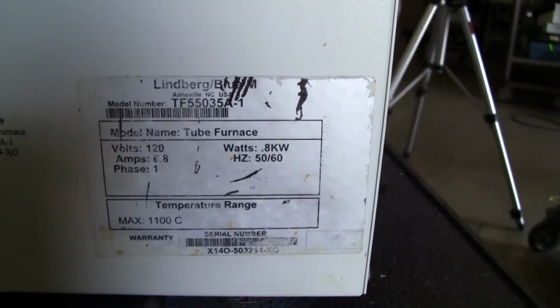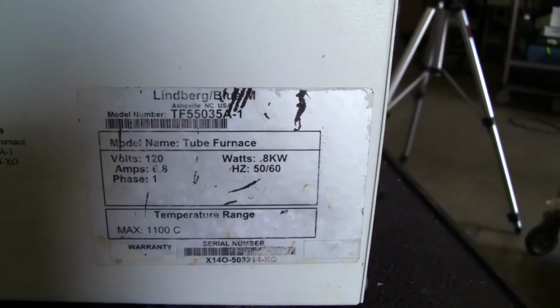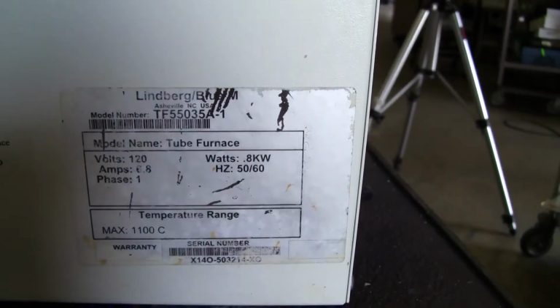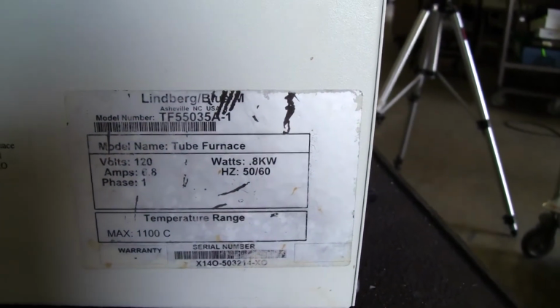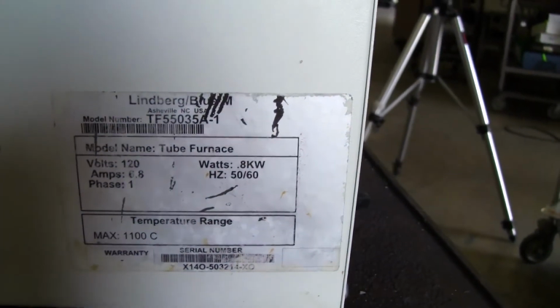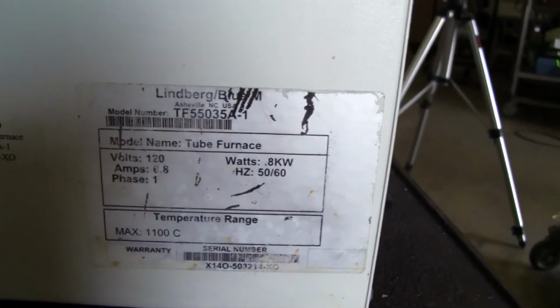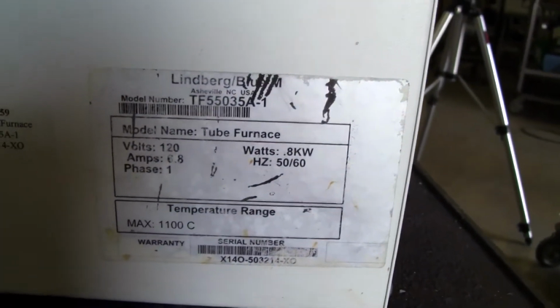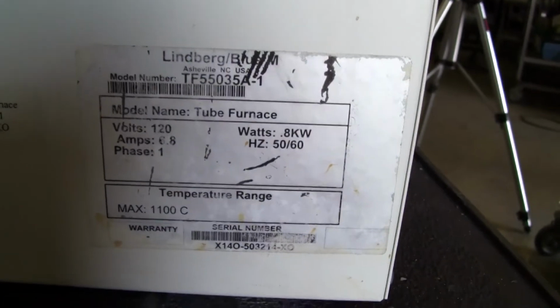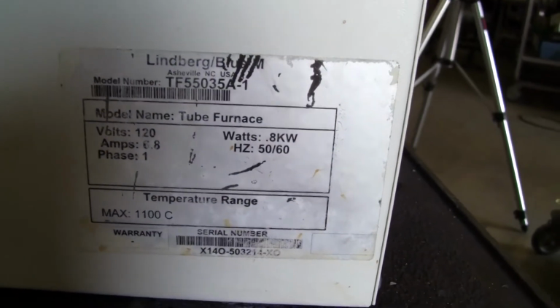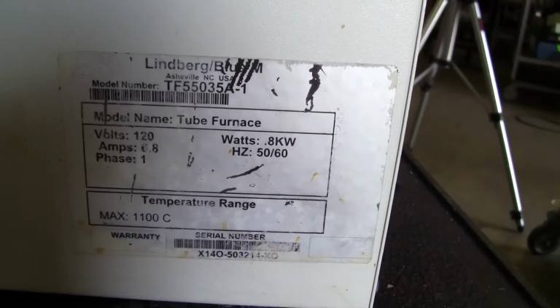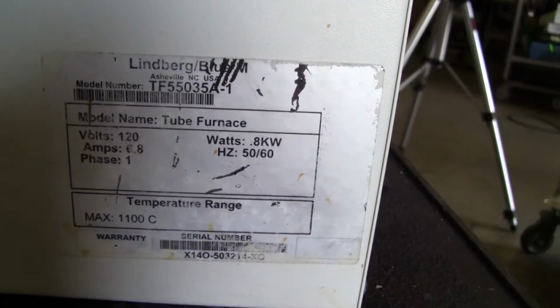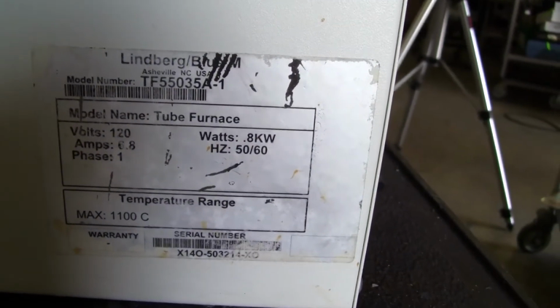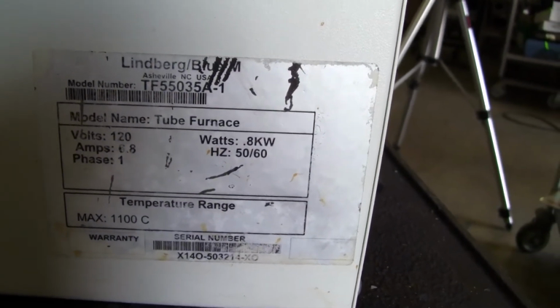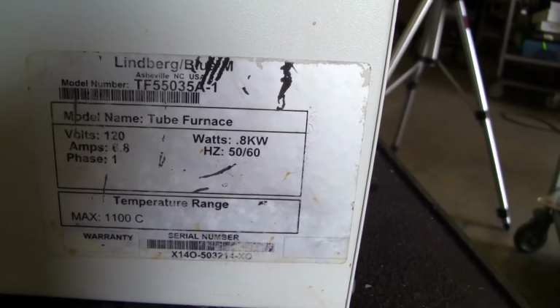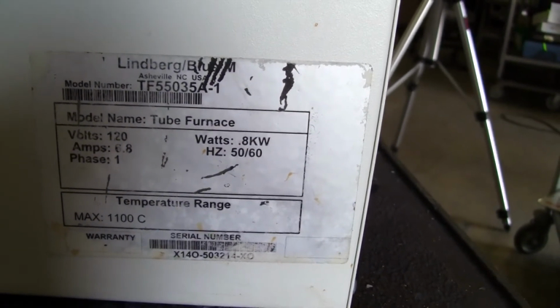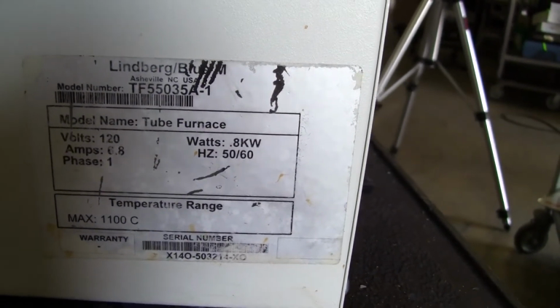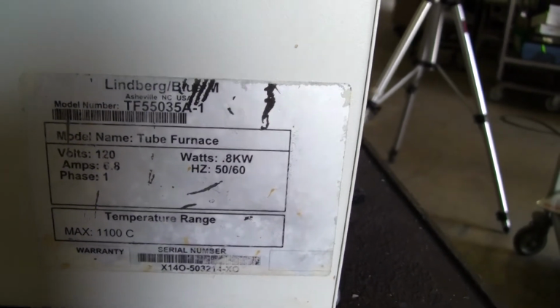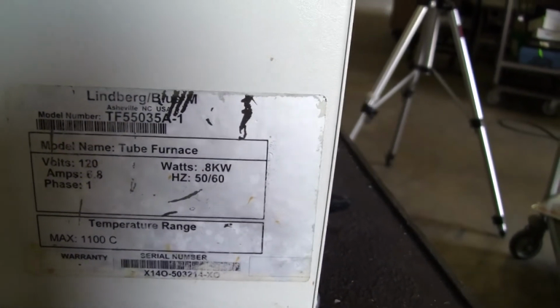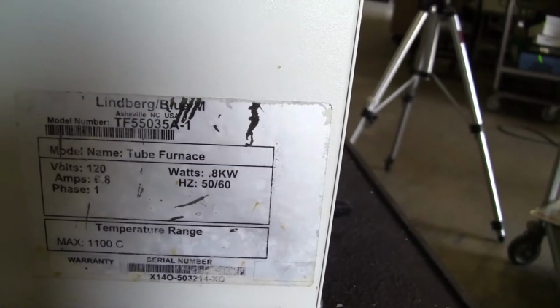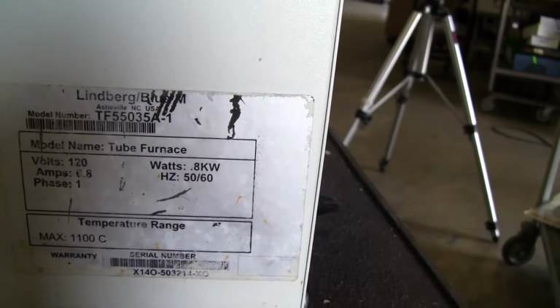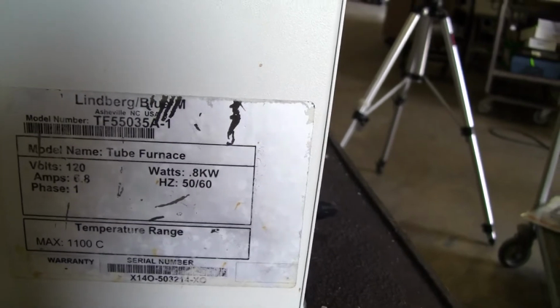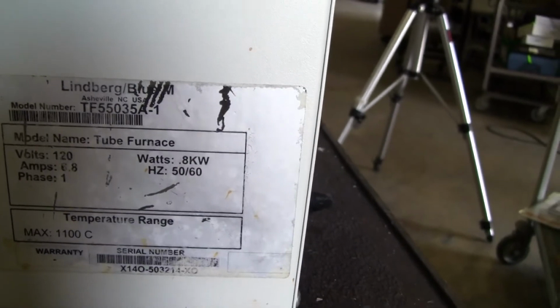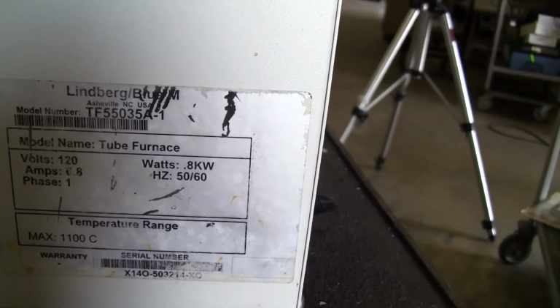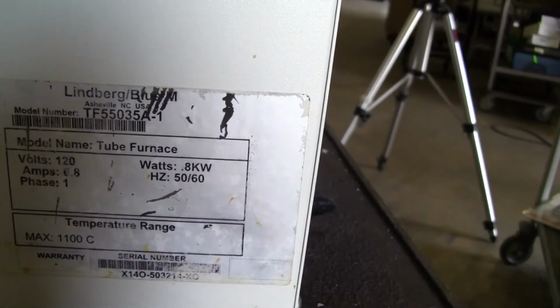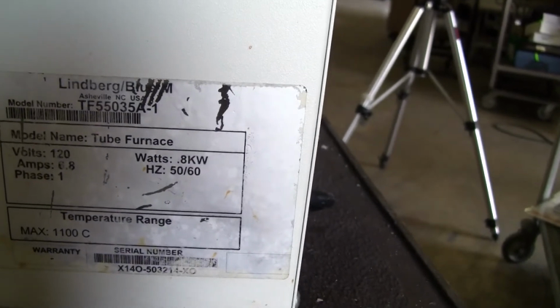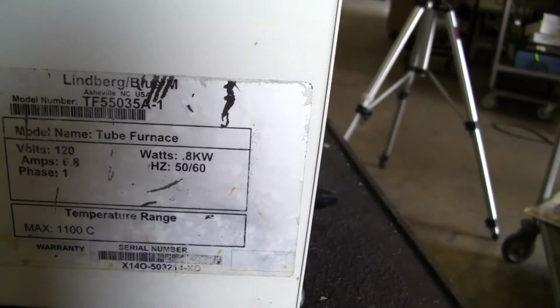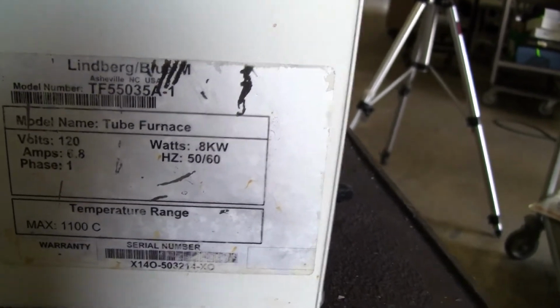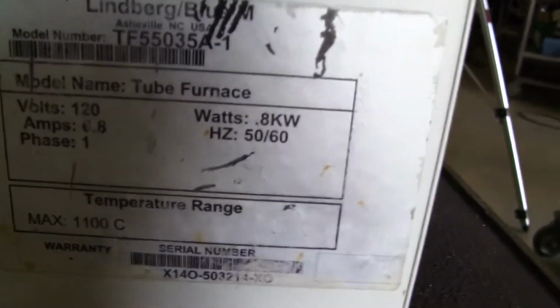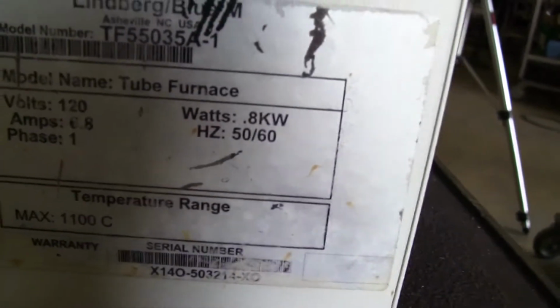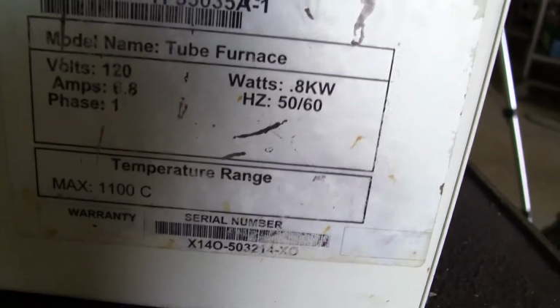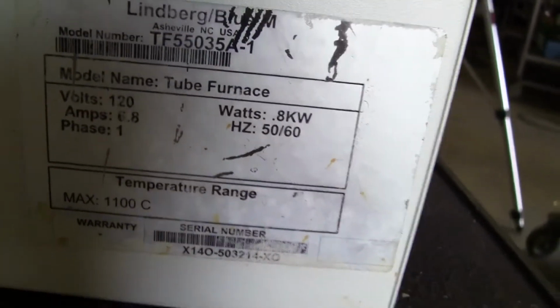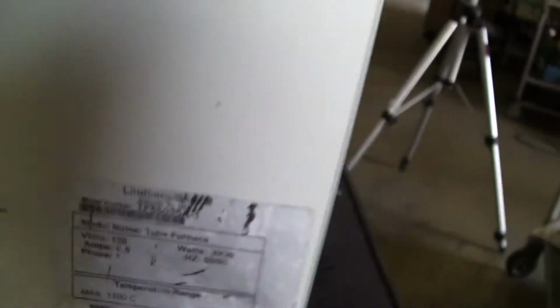Model TF55035A-1. That's 120 volts, 0.8 kilowatts, 6.8 amps, 1 phase, 50-60 Hertz, with a max temperature of 1100°C.